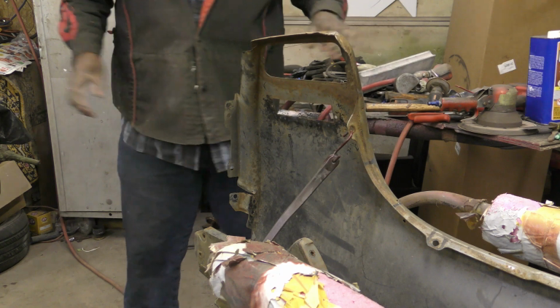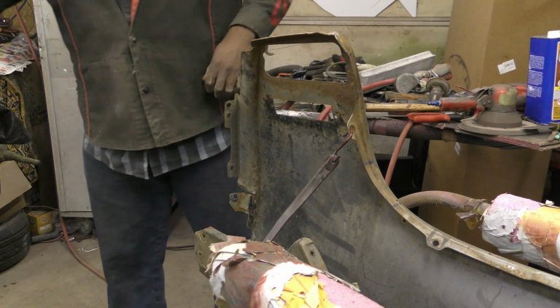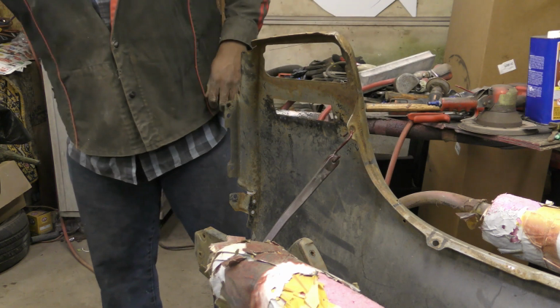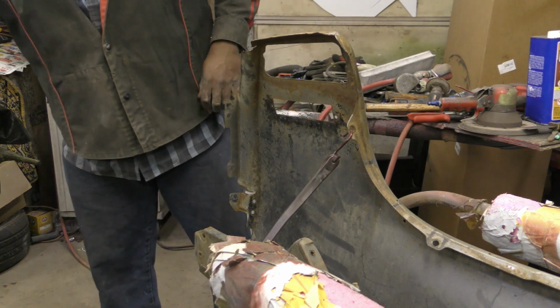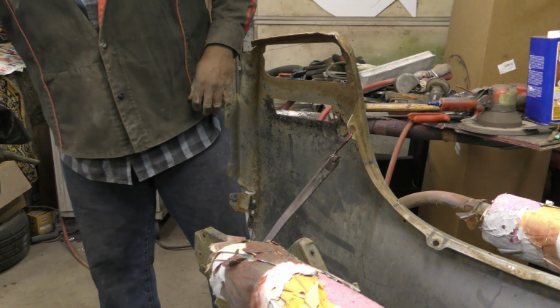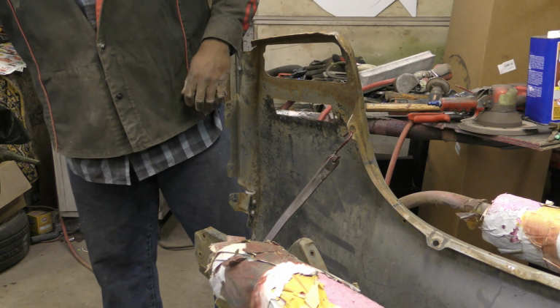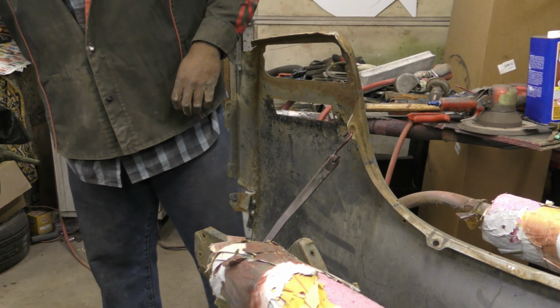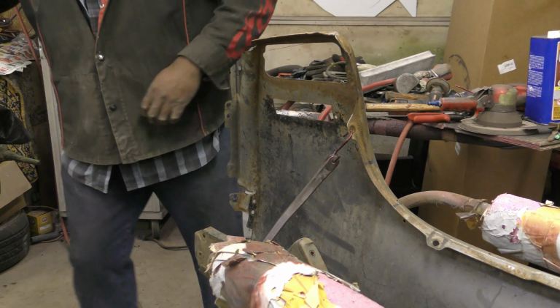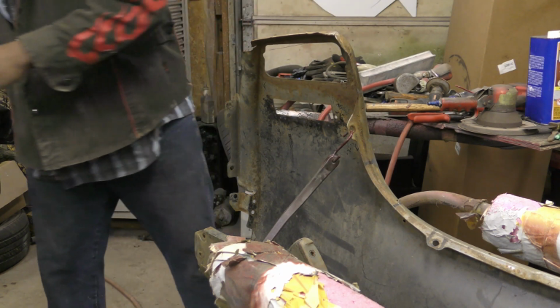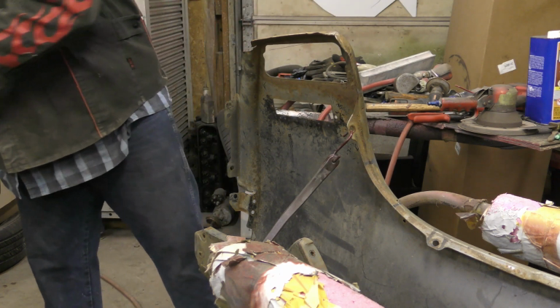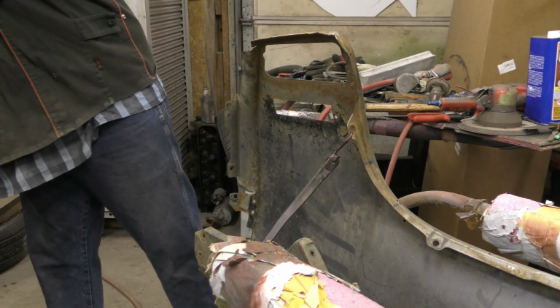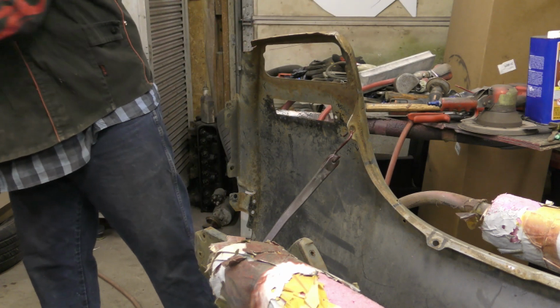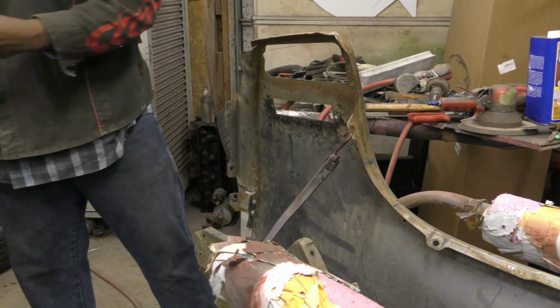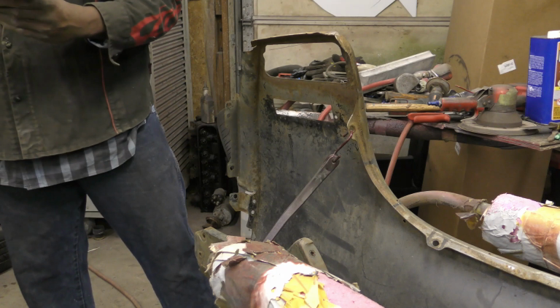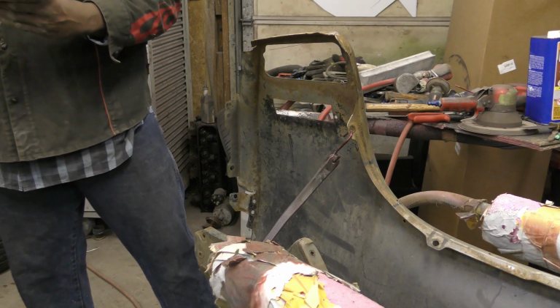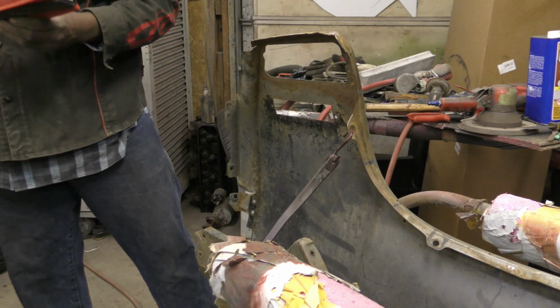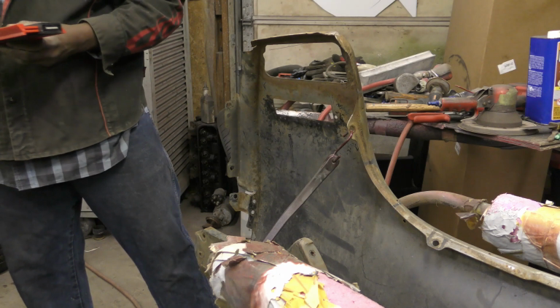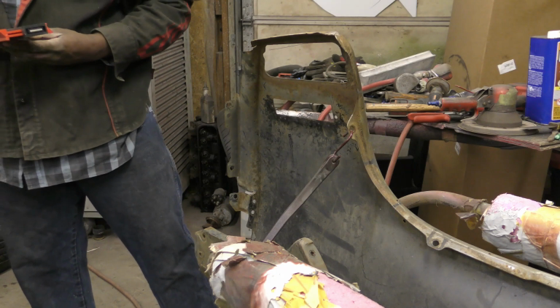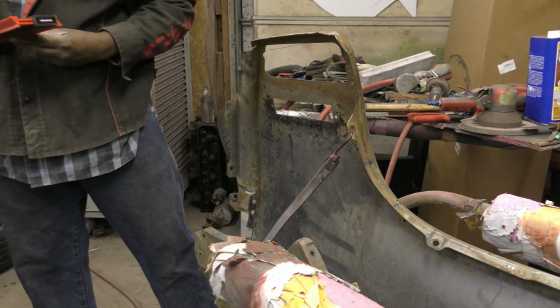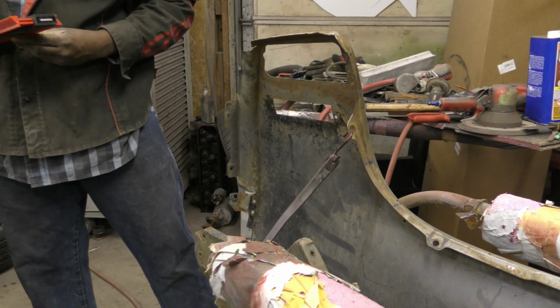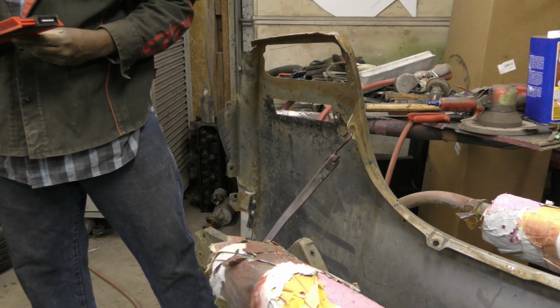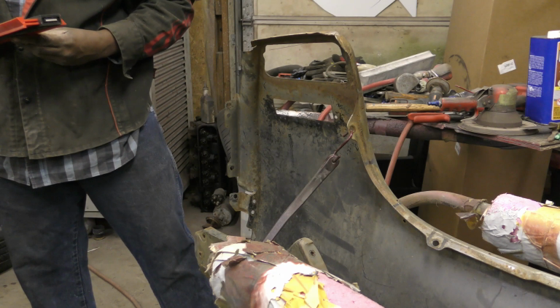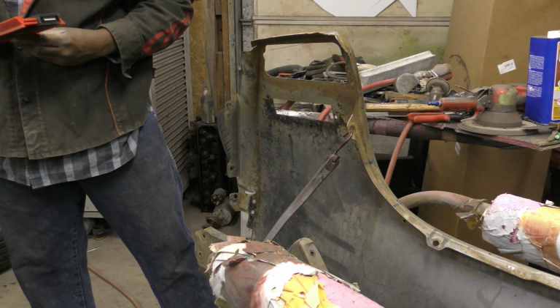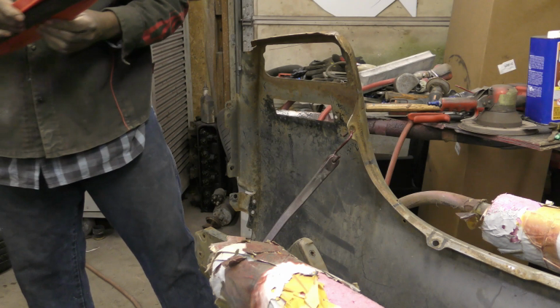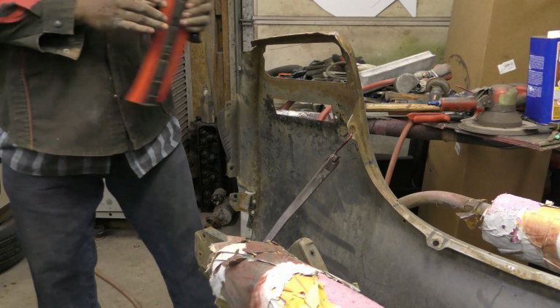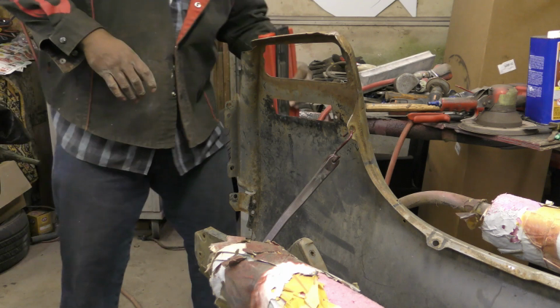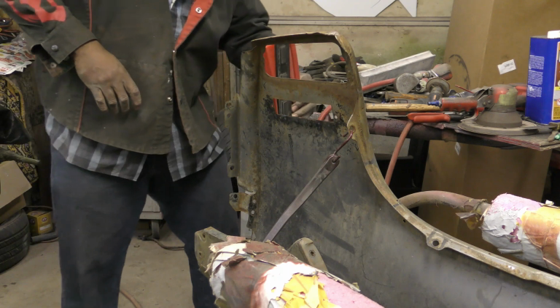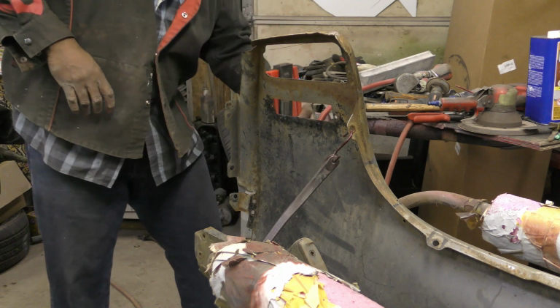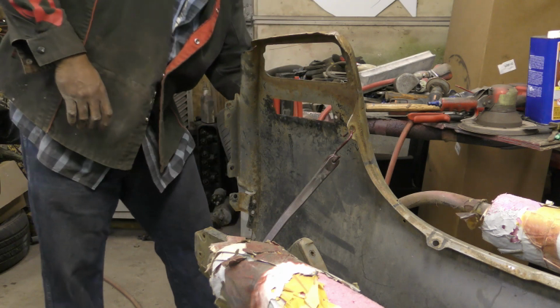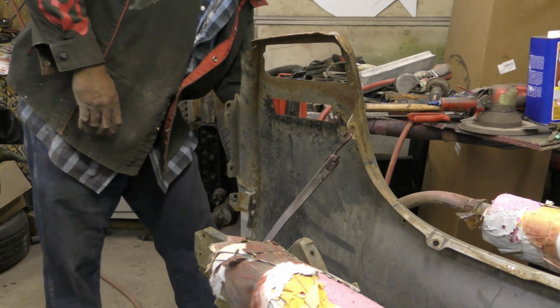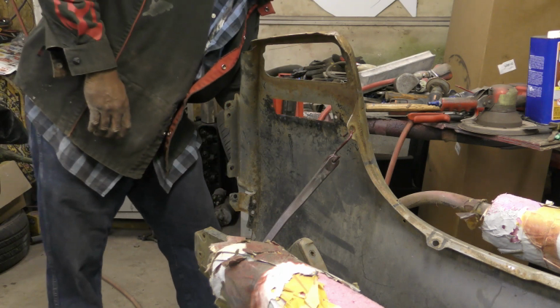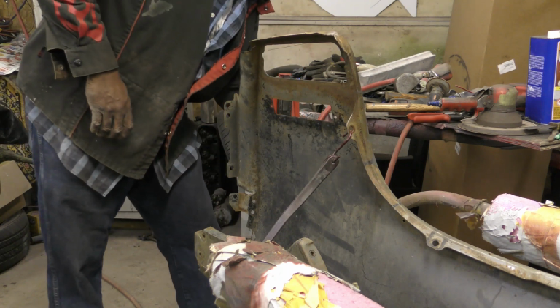It's just those dense areas - they just really distorted that fin there.